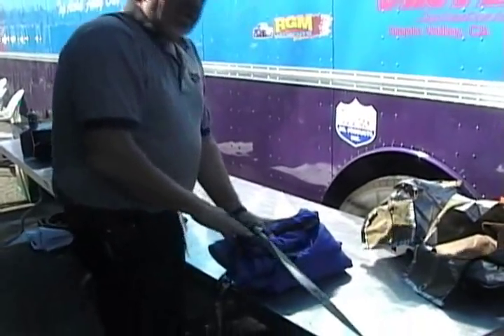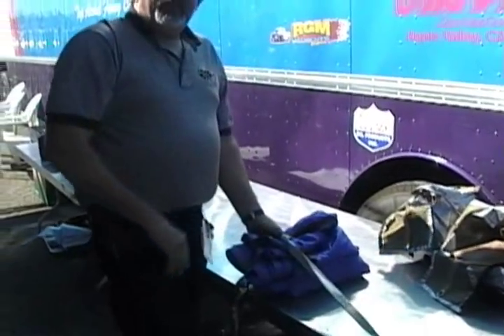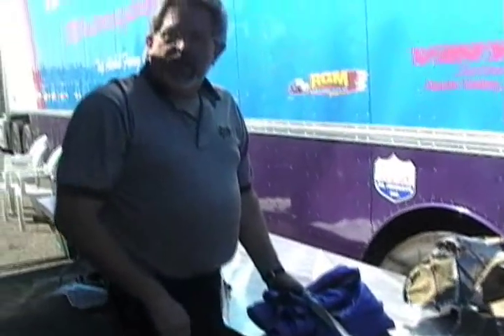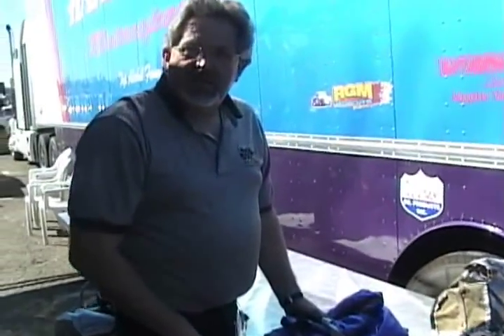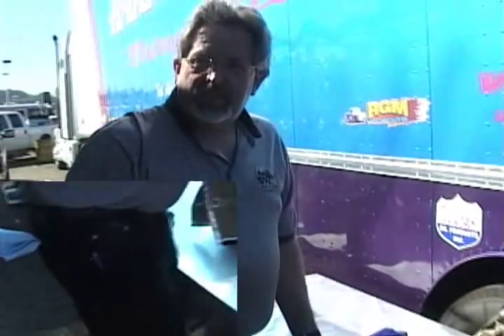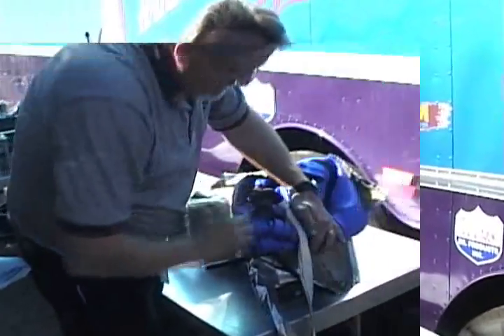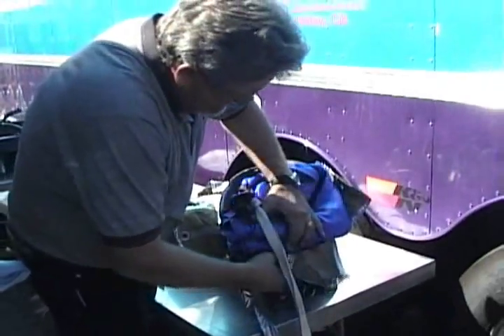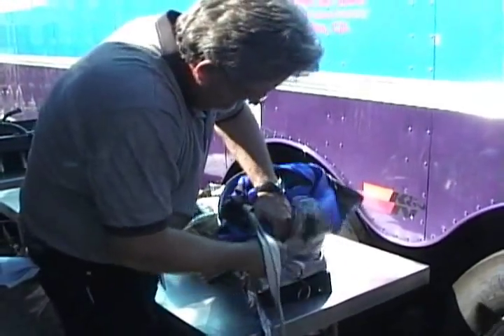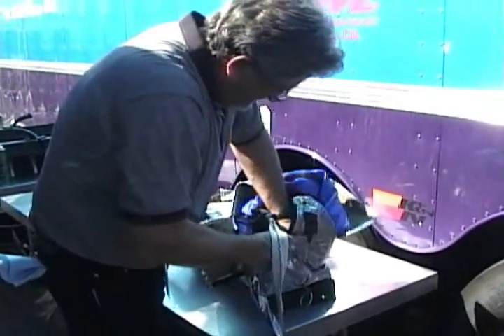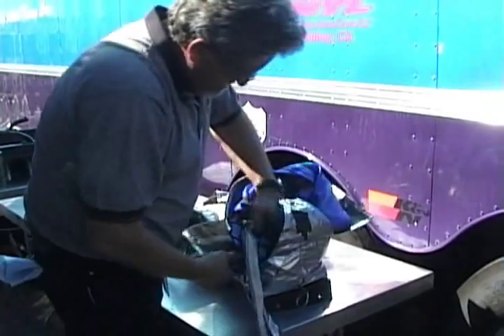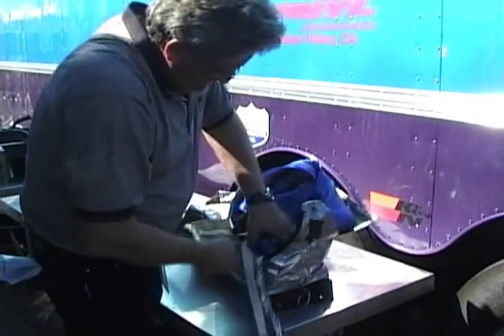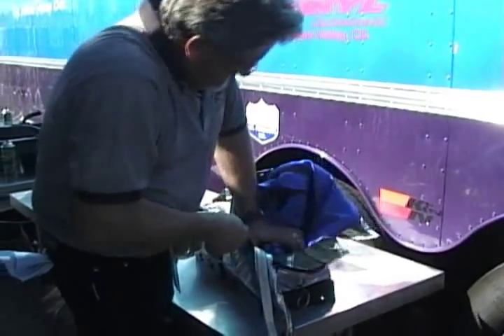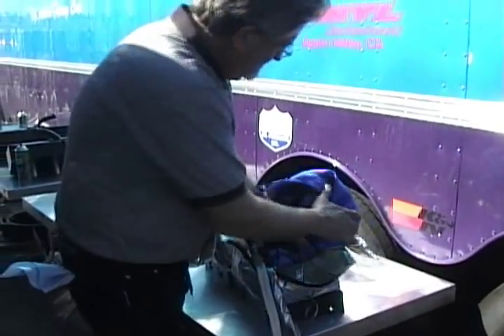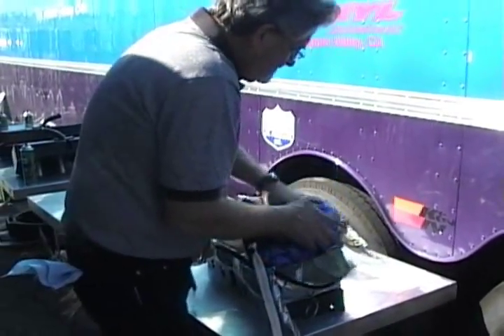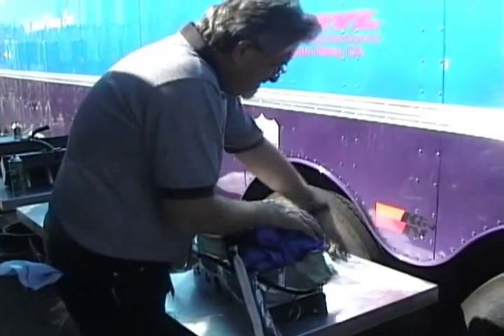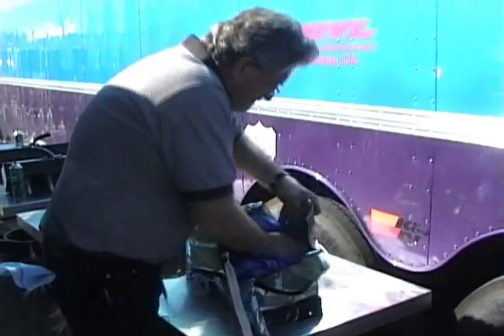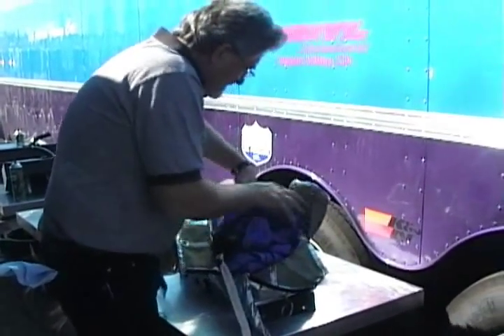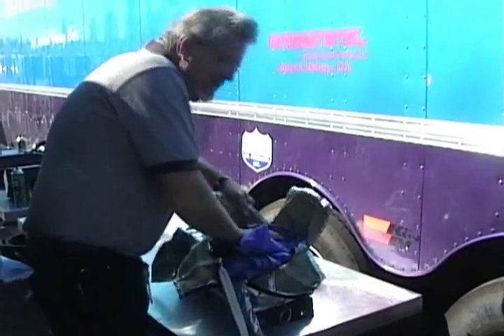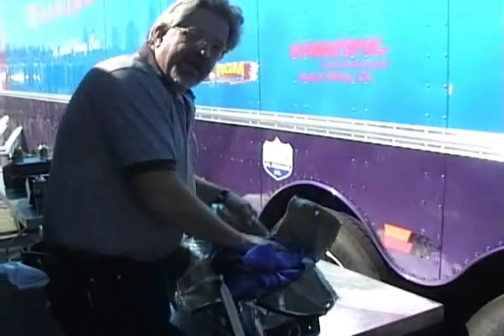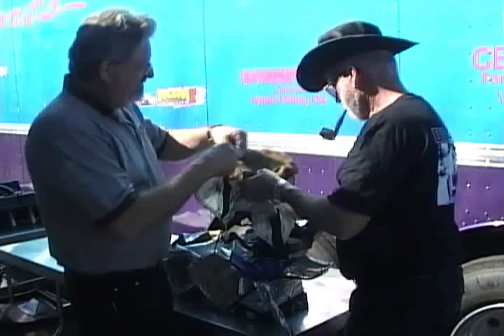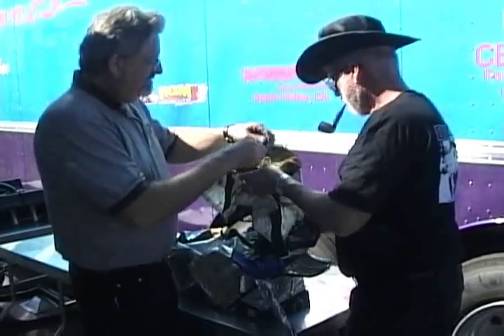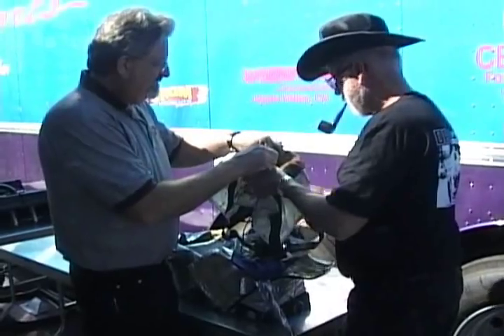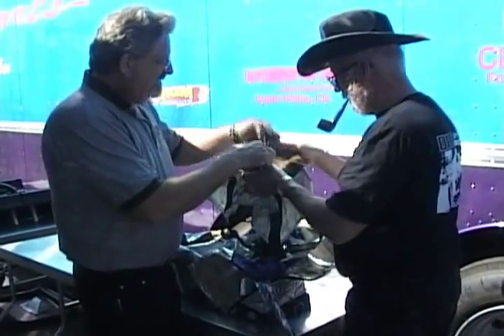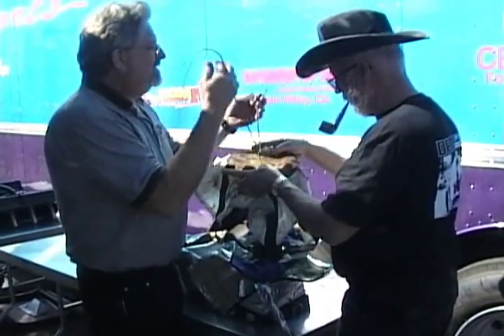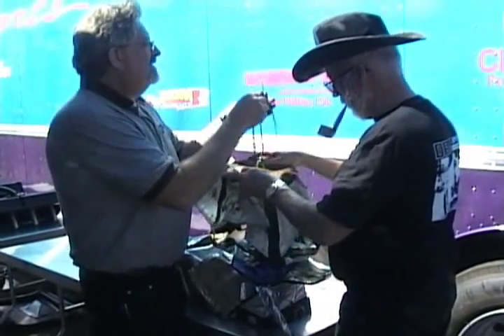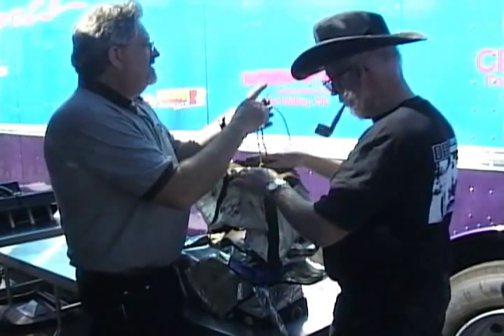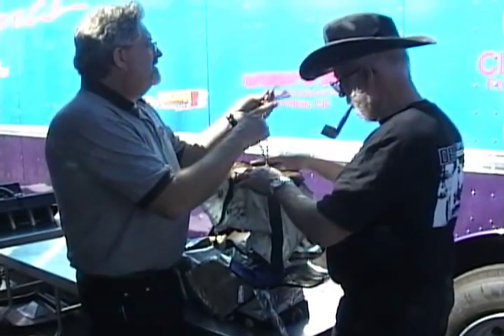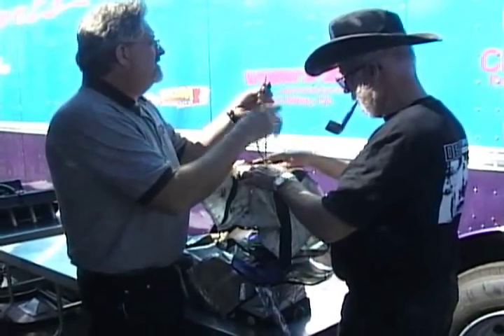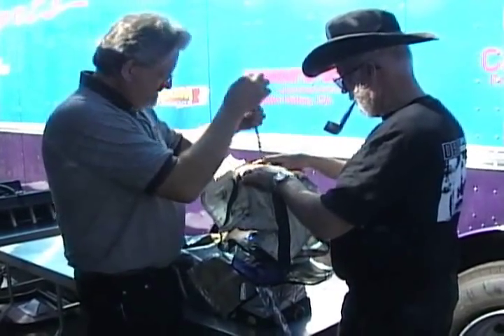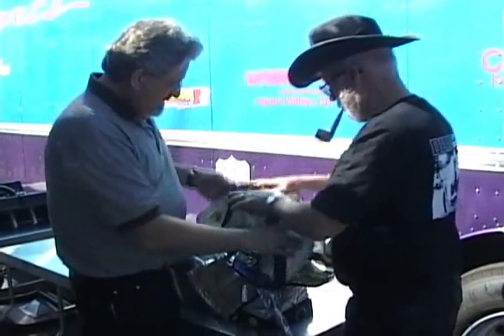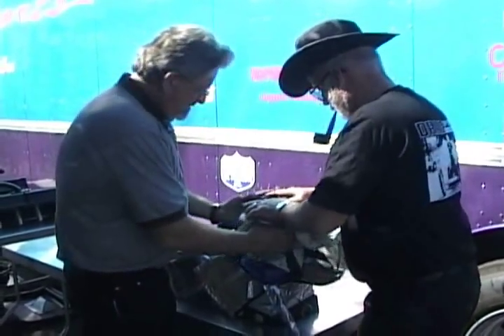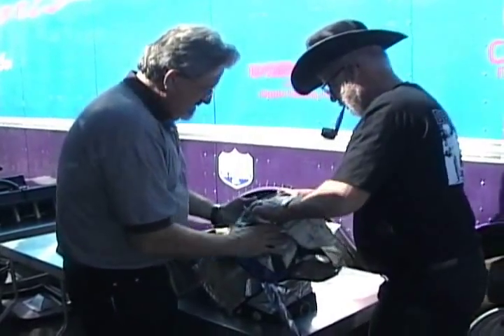At that point you're ready to stuff it into the bag inside the pack. And it's a lot like stuffing a 10 pound bag into a 5 pound box, but it will go in.